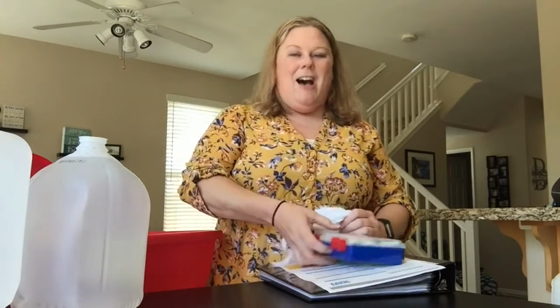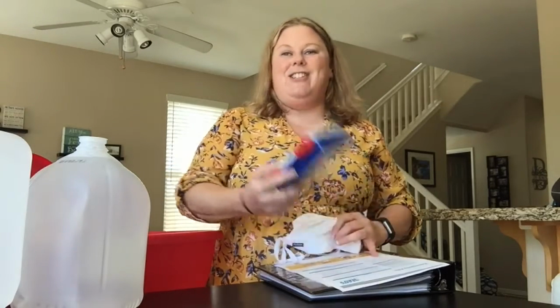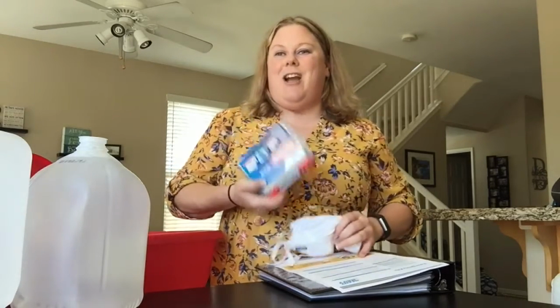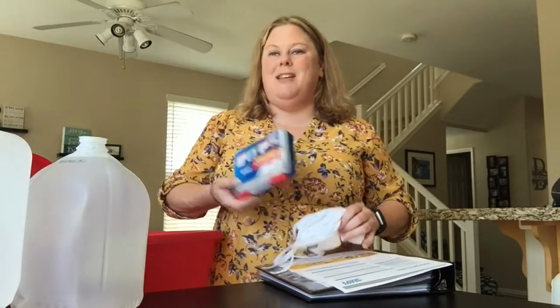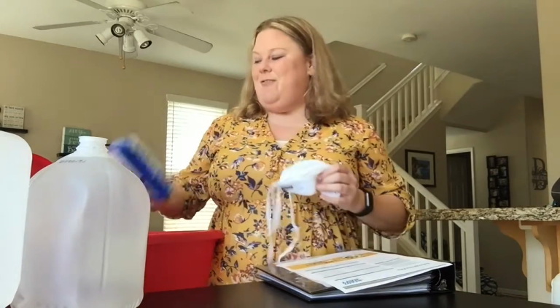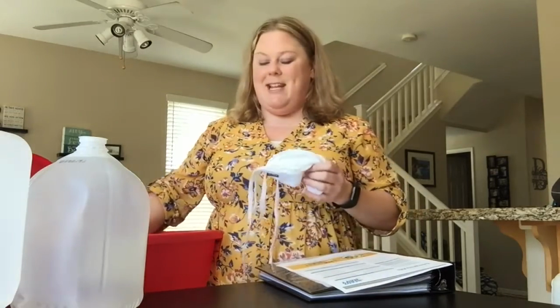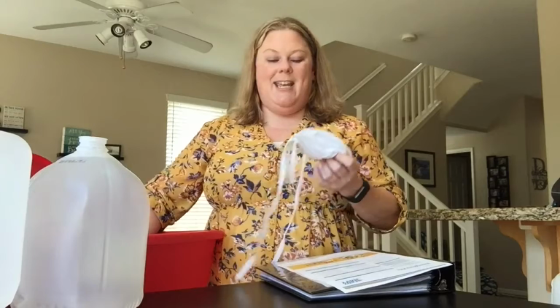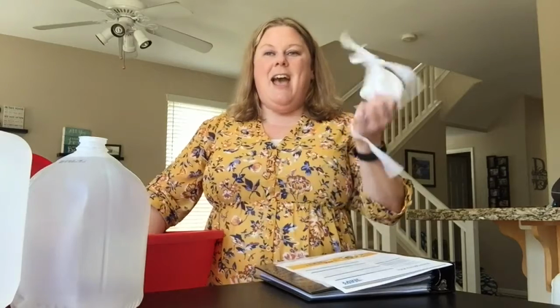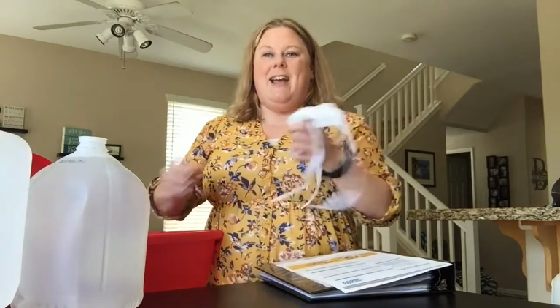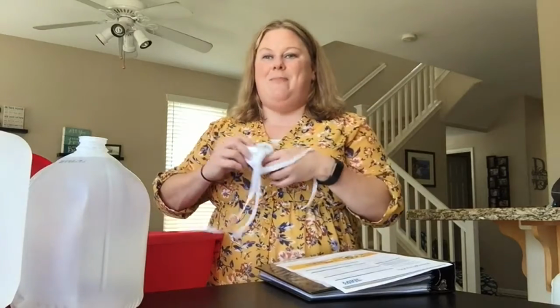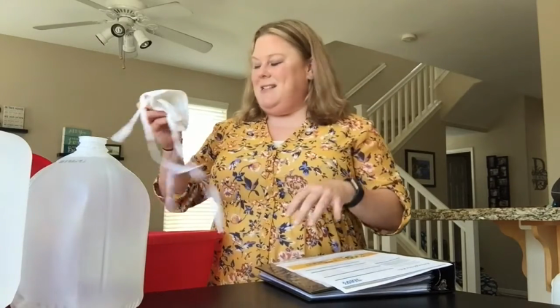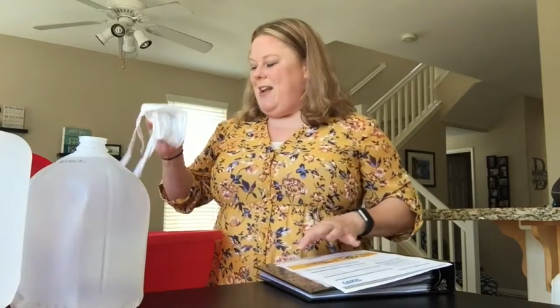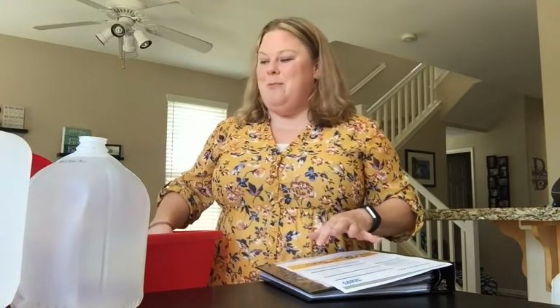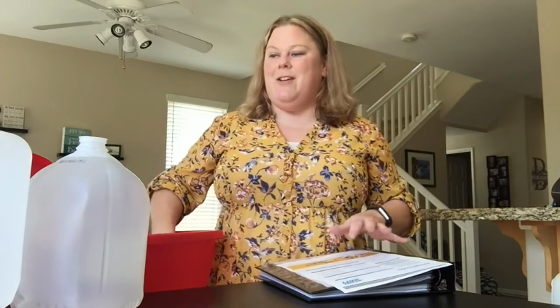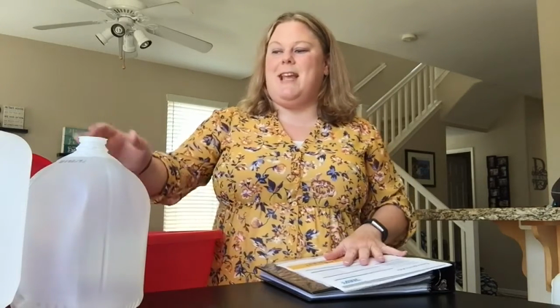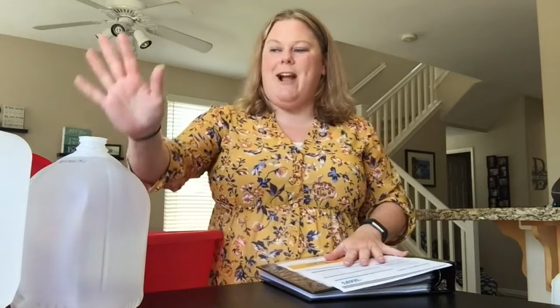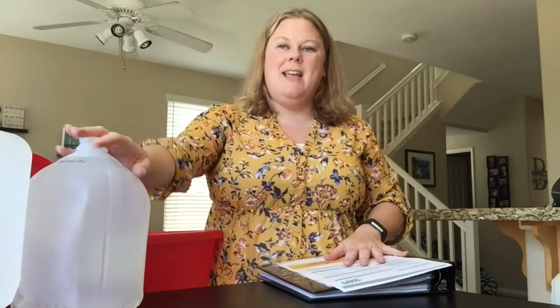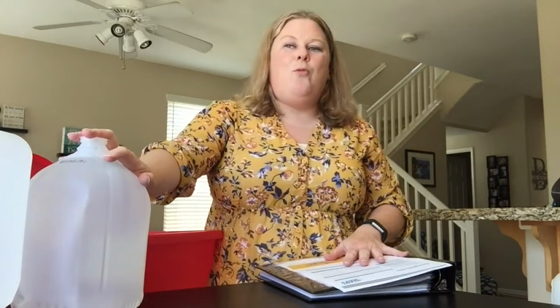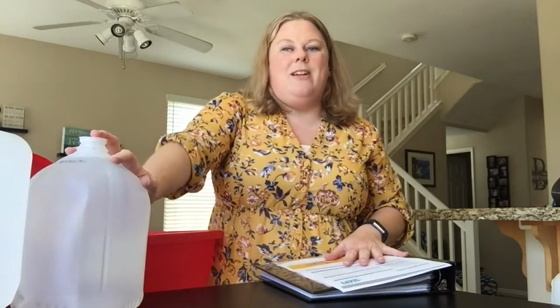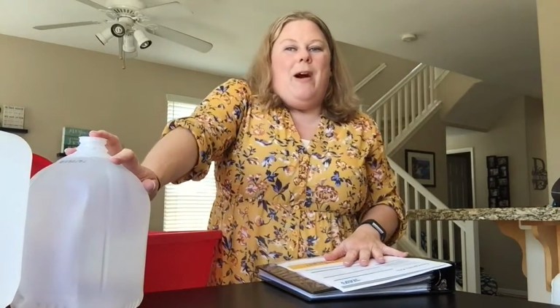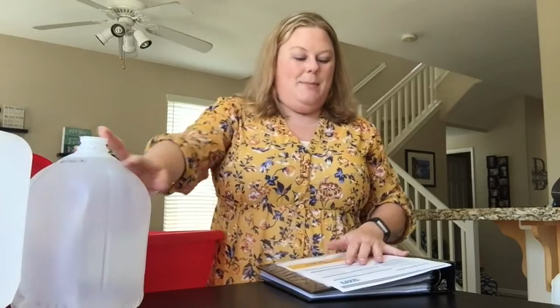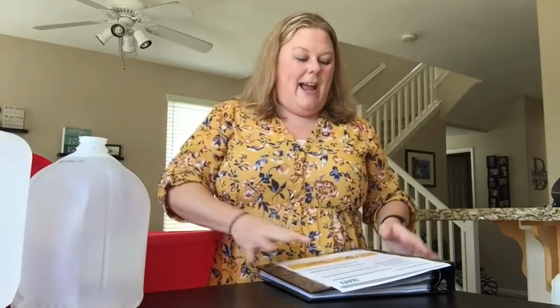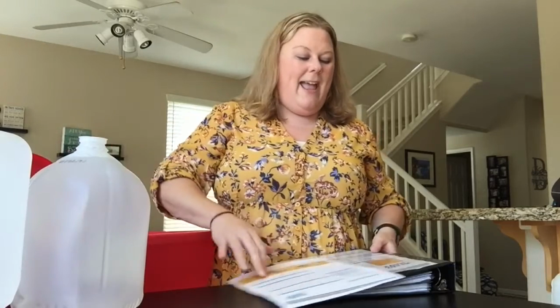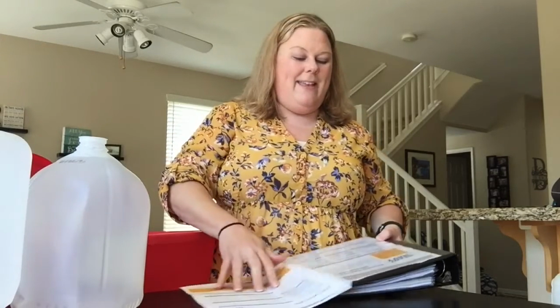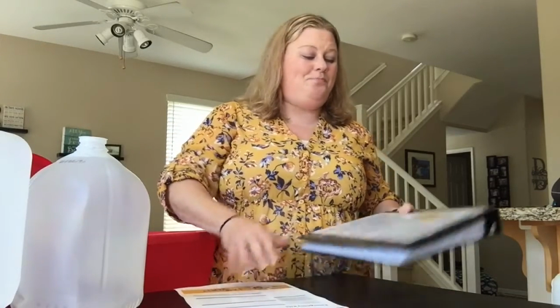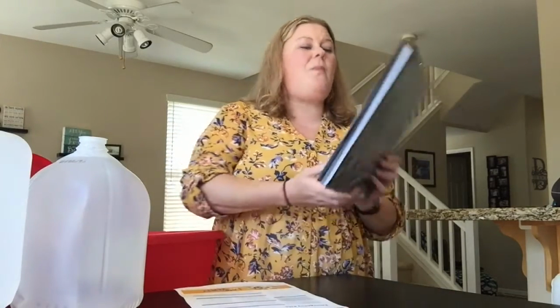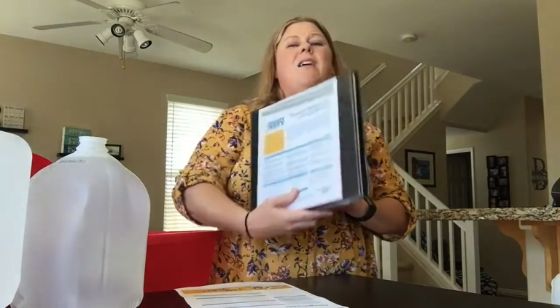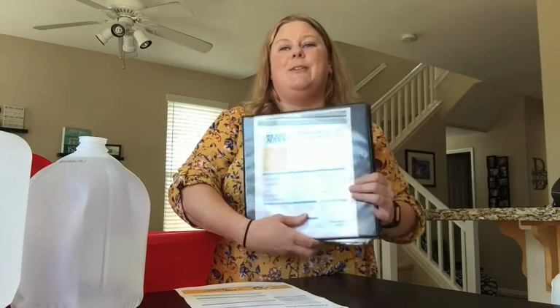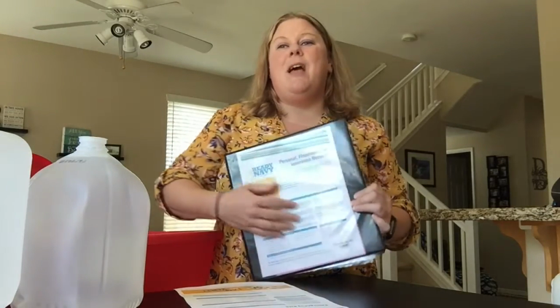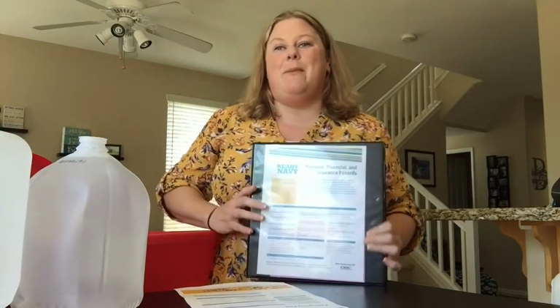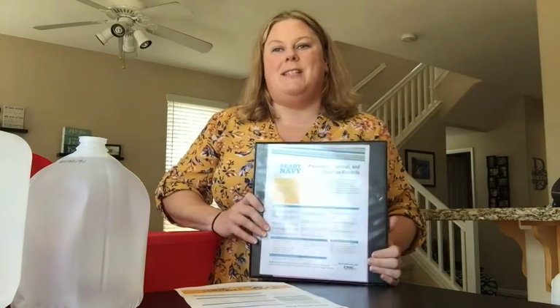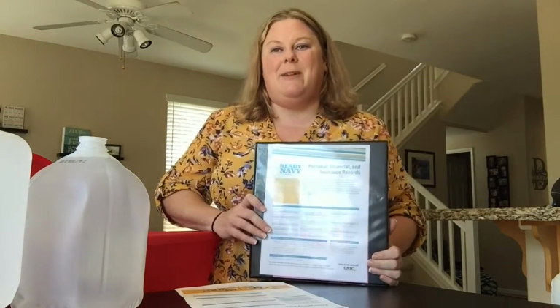I just grabbed the first aid kit, an extra mask — I've got a couple more of those laying around — working on my water supply, and then also my important documents.